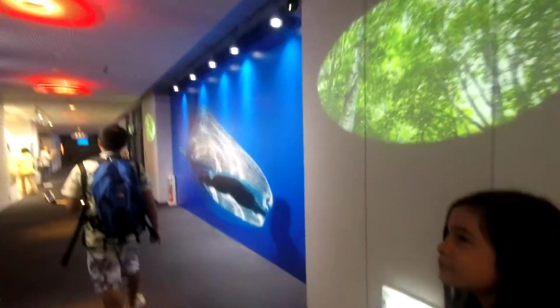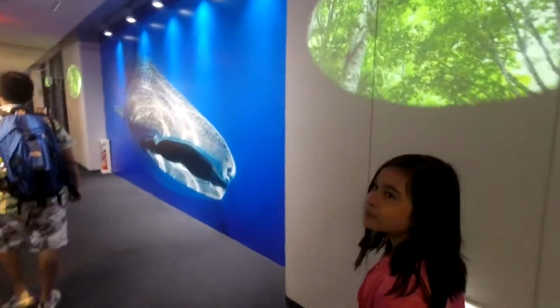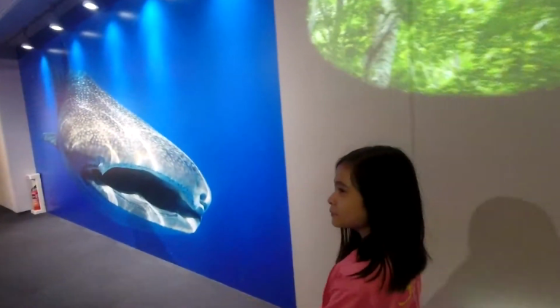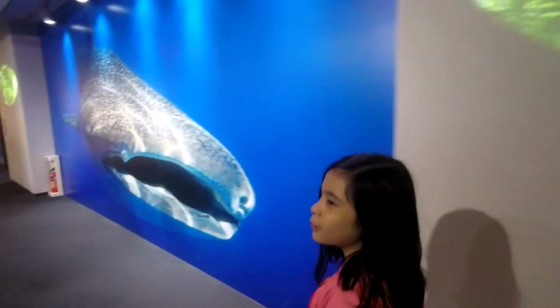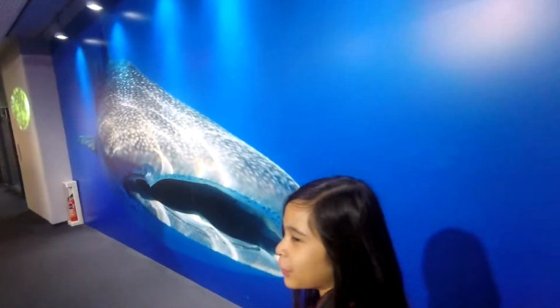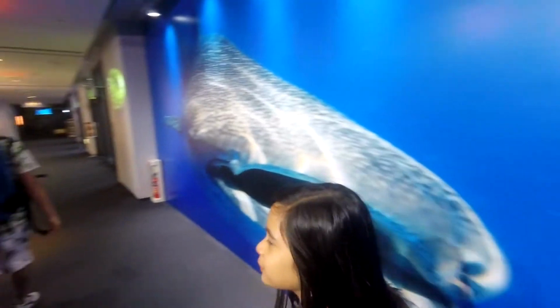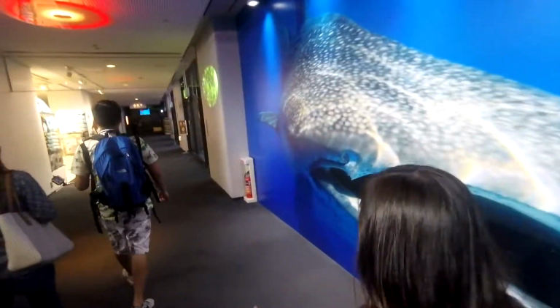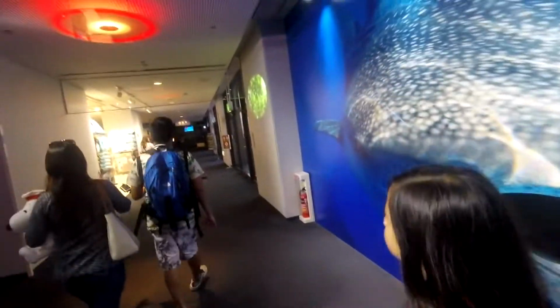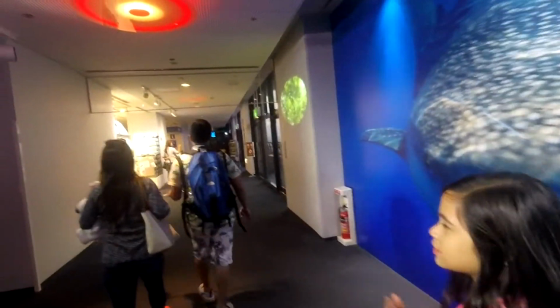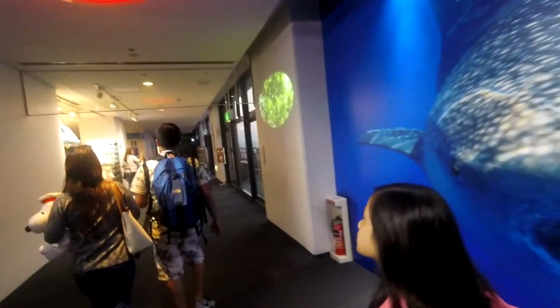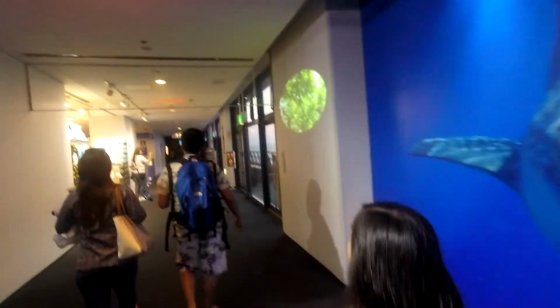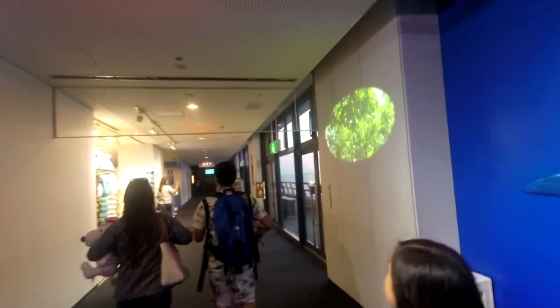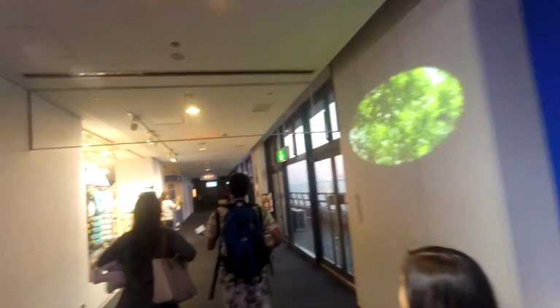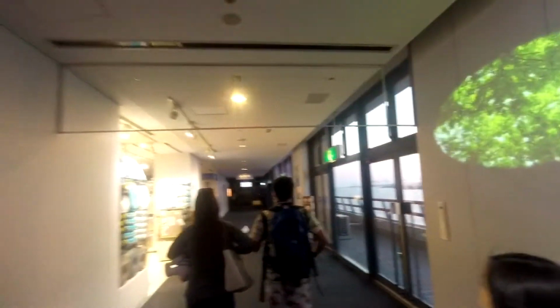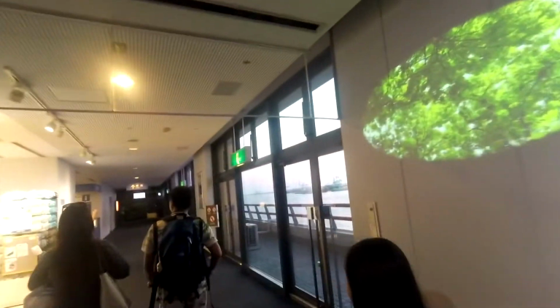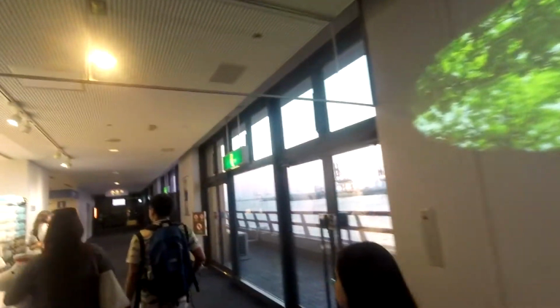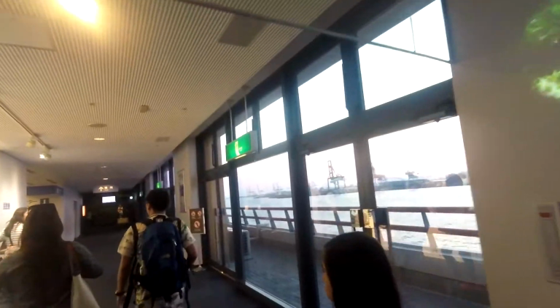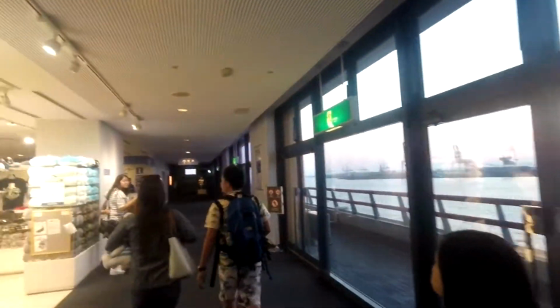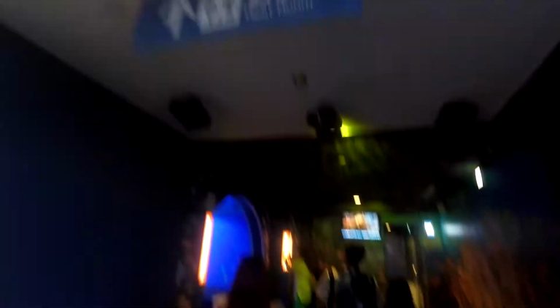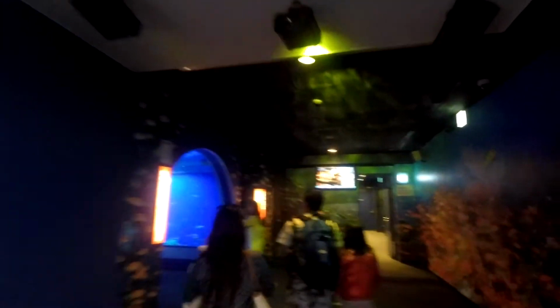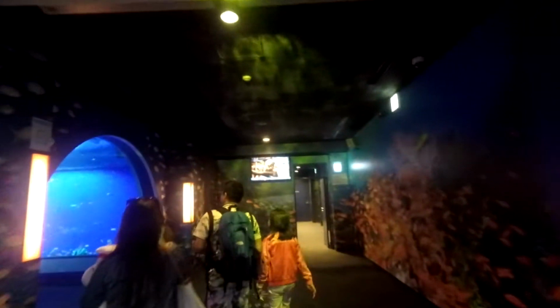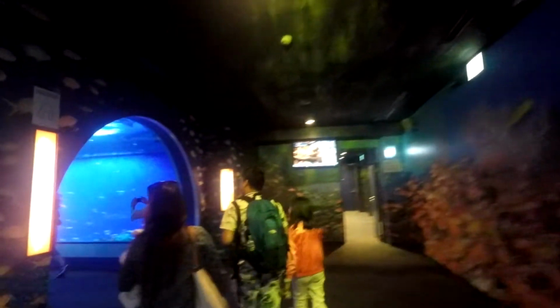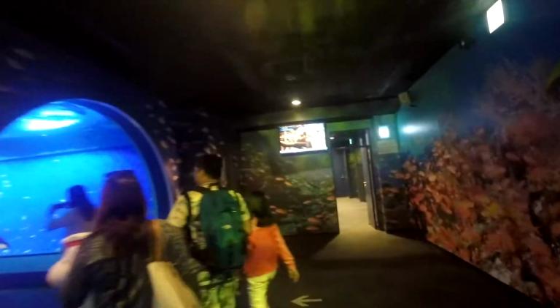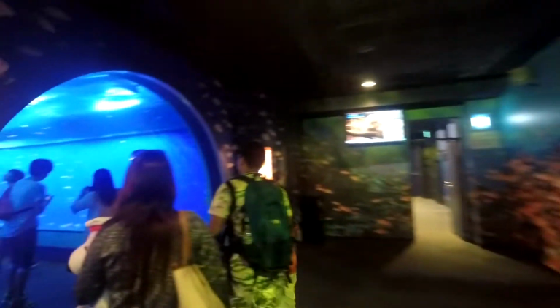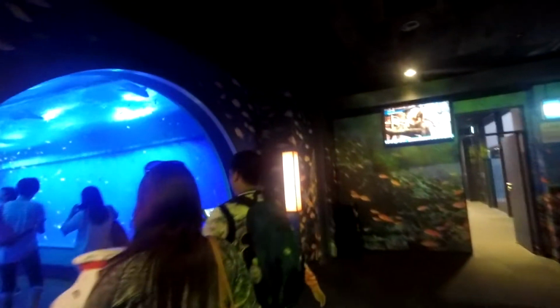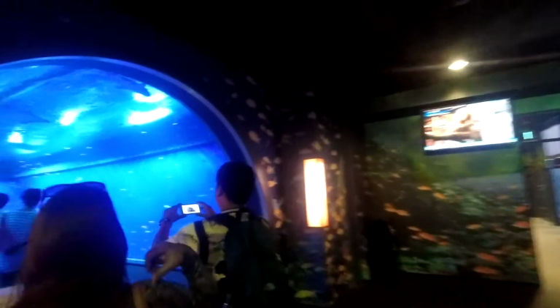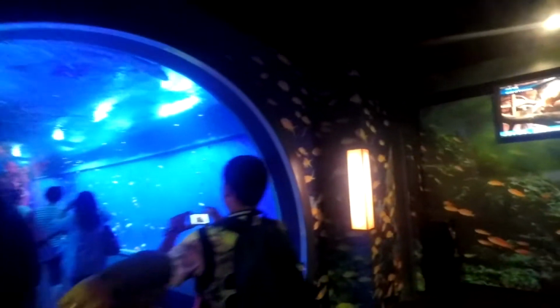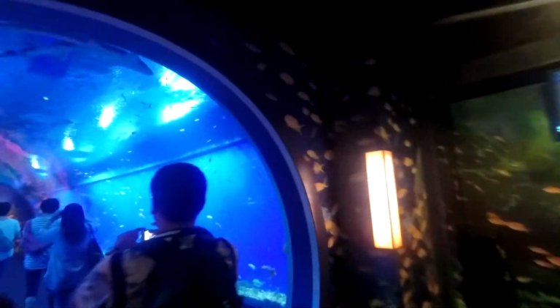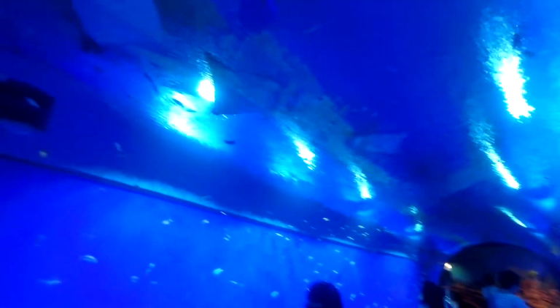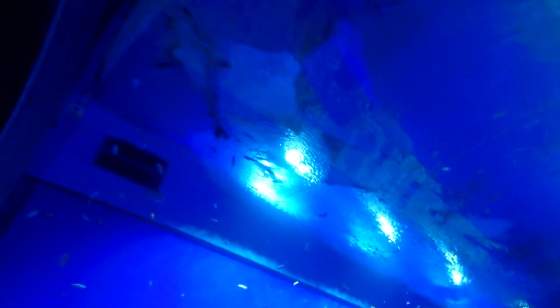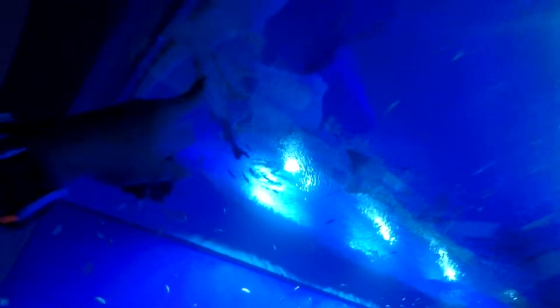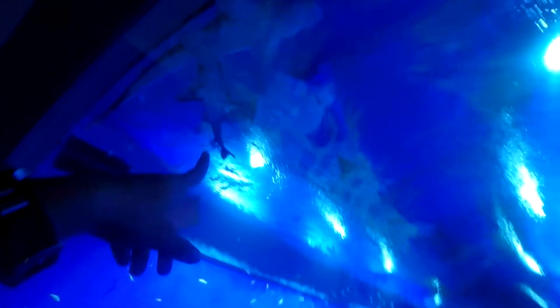Here will be our tour guide, Safiya. Dad, I see no aquarium, Dad. Here it is. Wow! Nice! Wow, some stingrays out there.